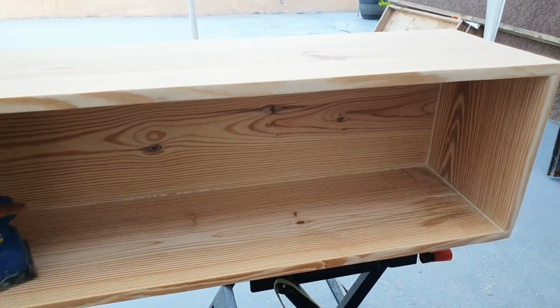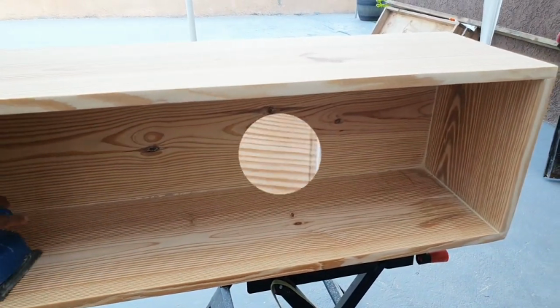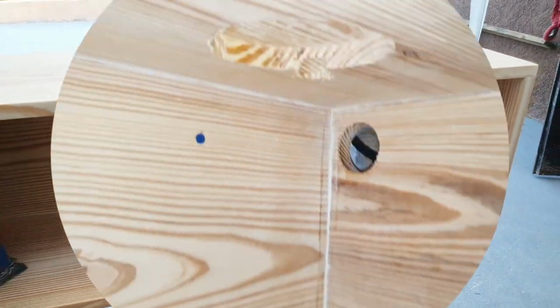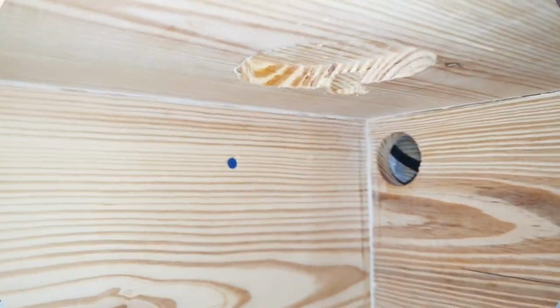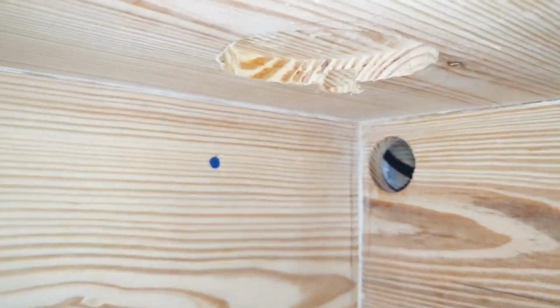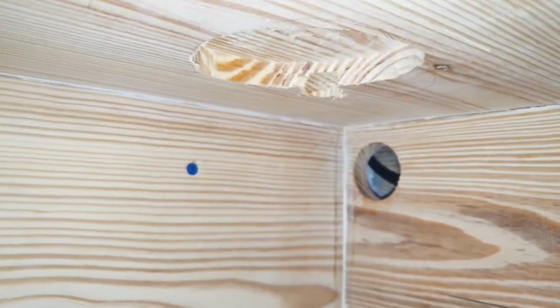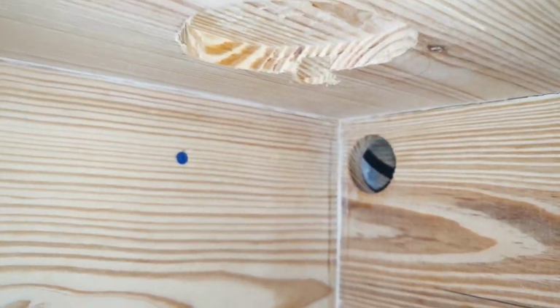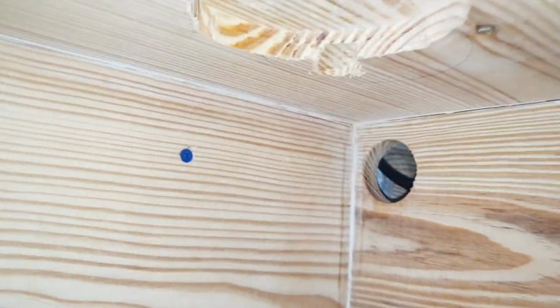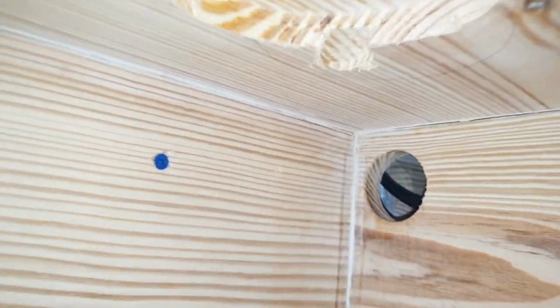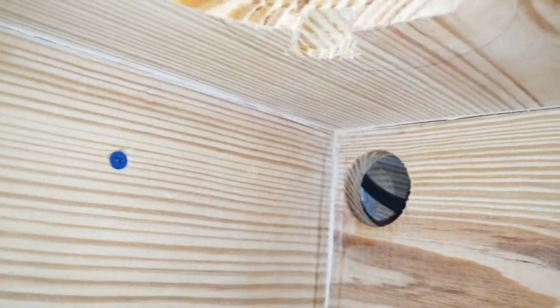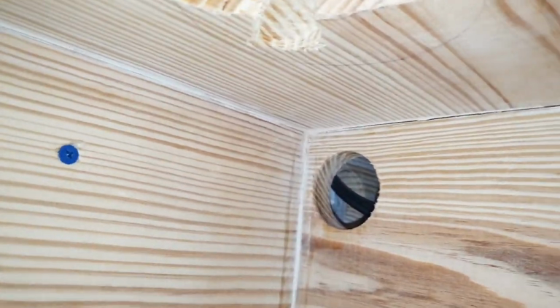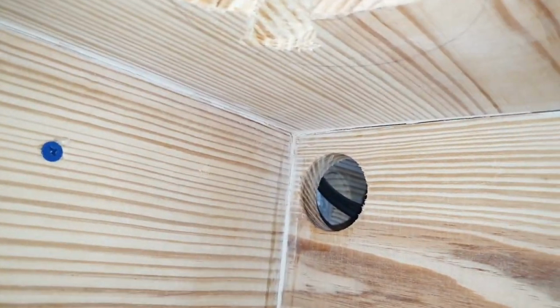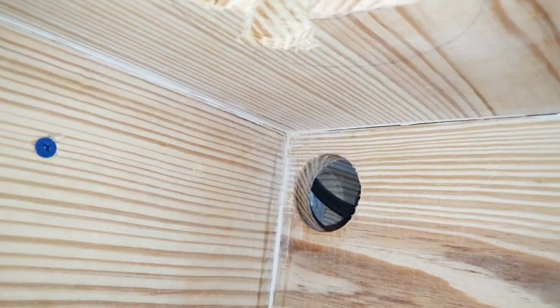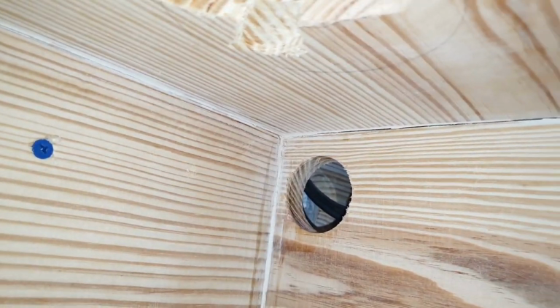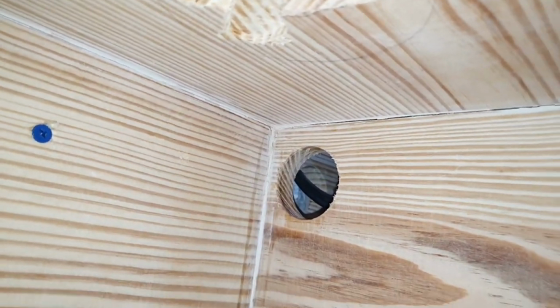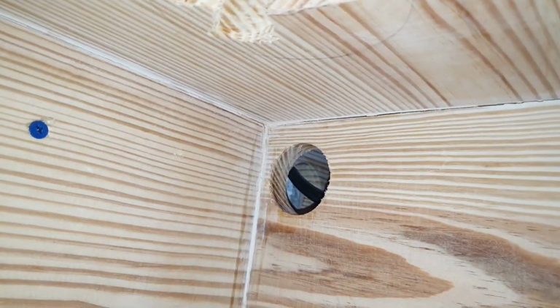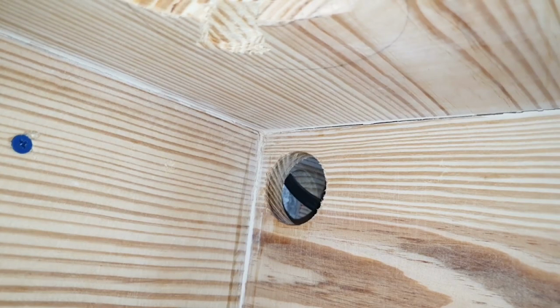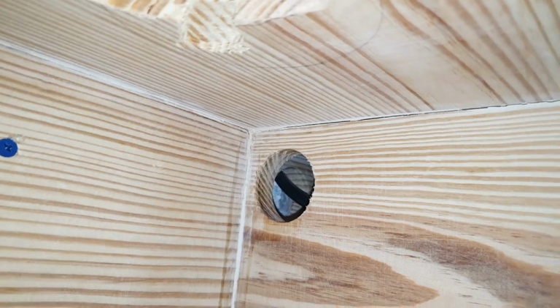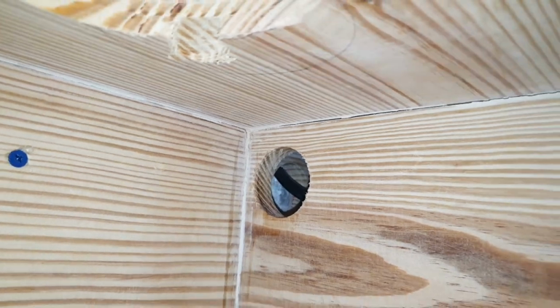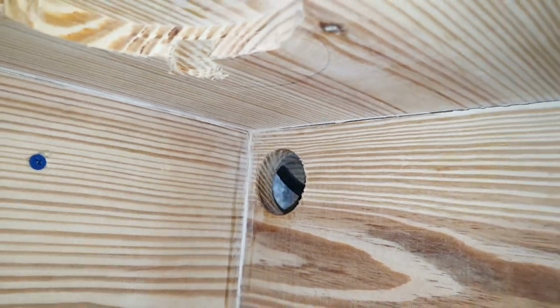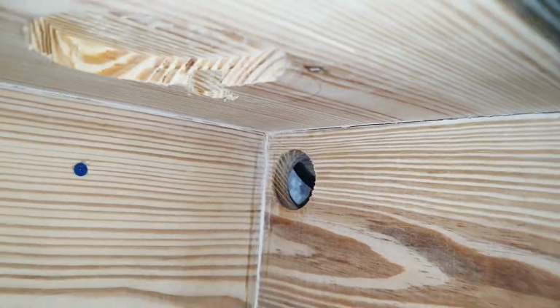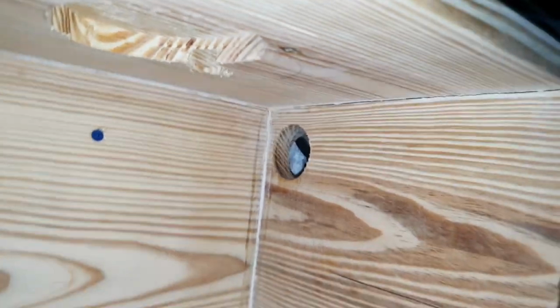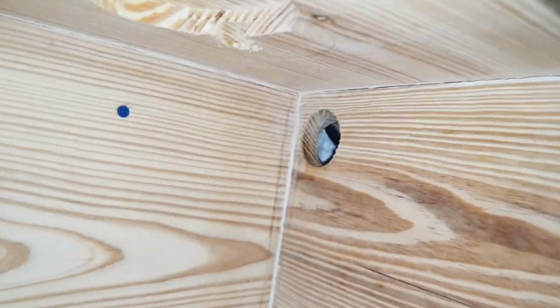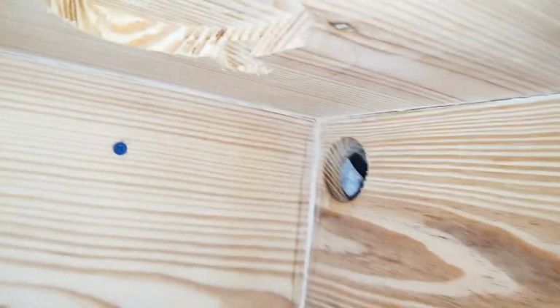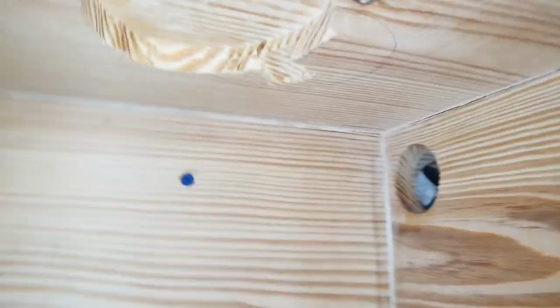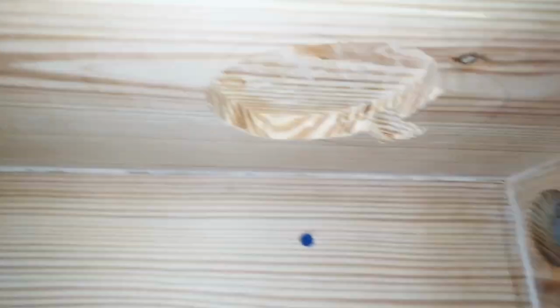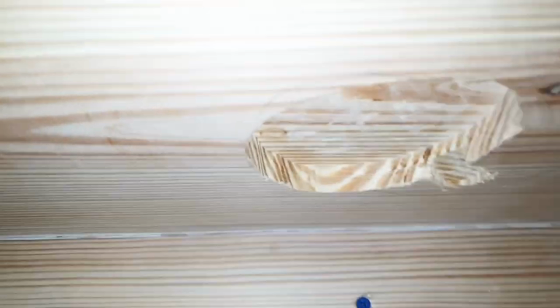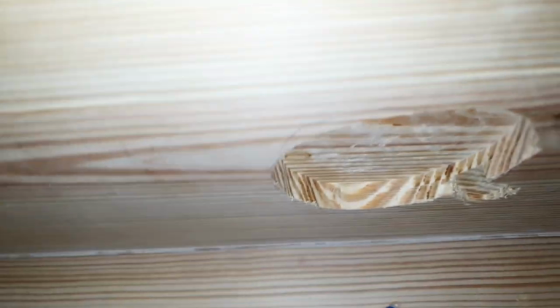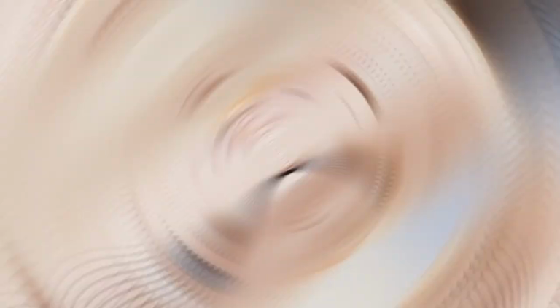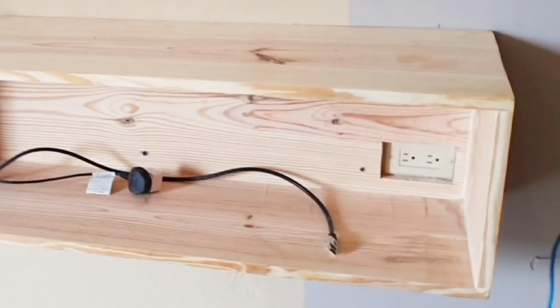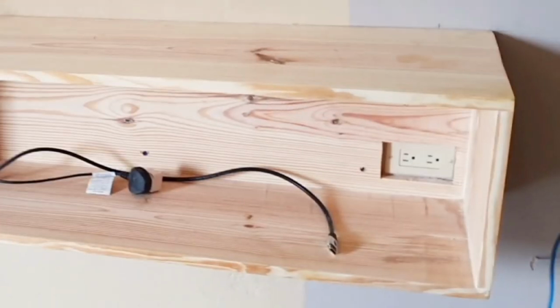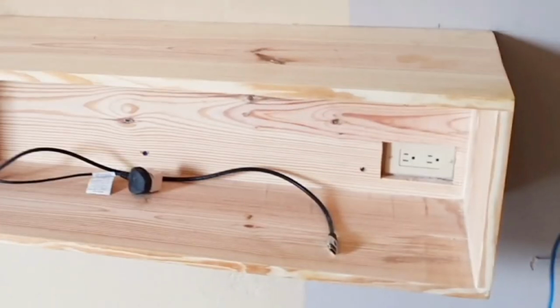I used a drill and router to create some holes in the unit for a charging station and spaces for the cables to pass through.